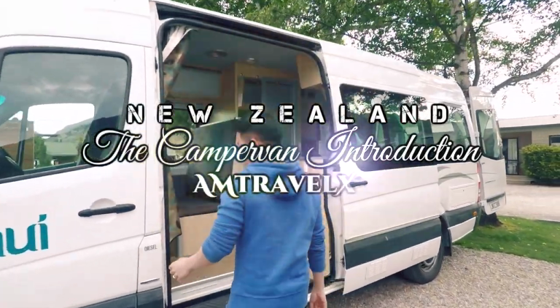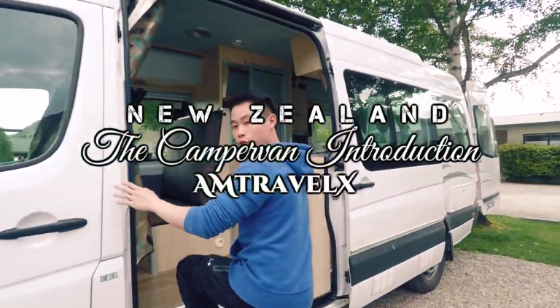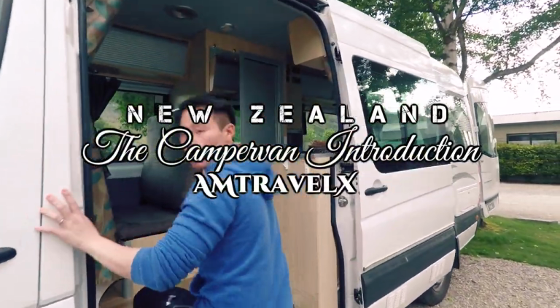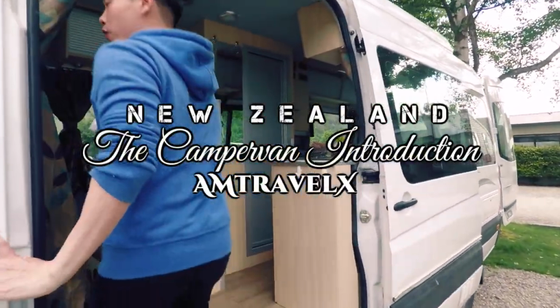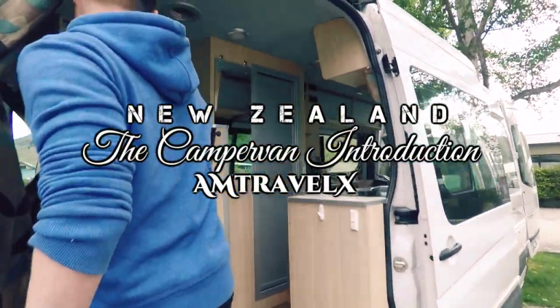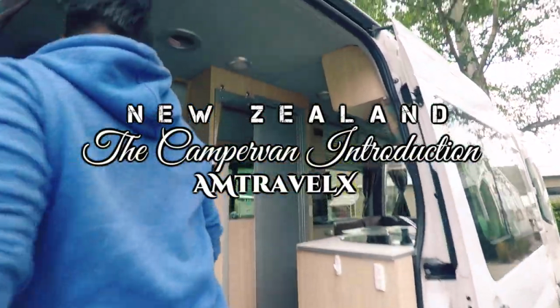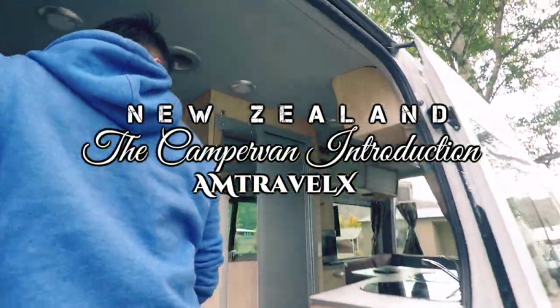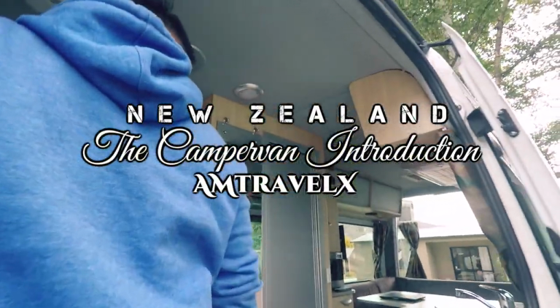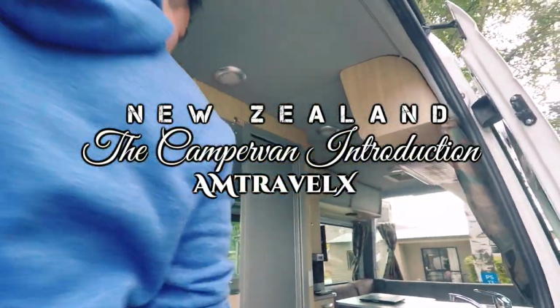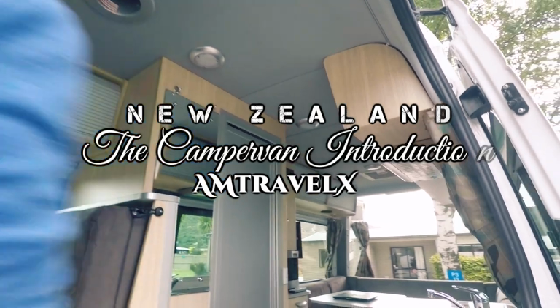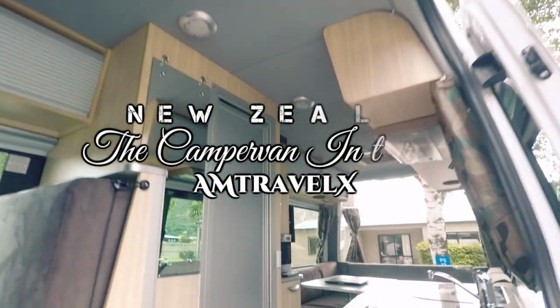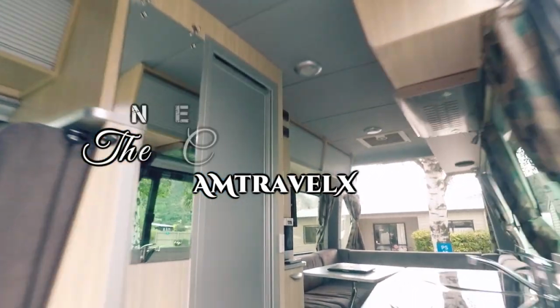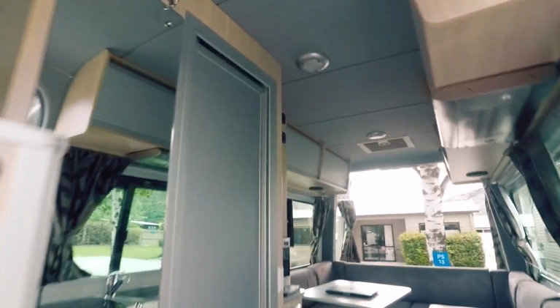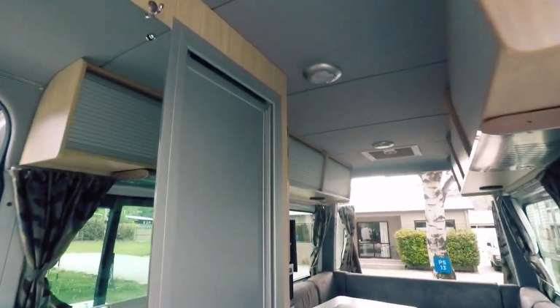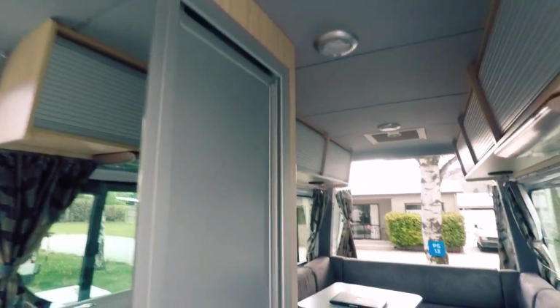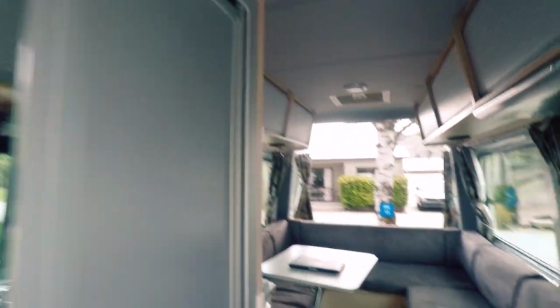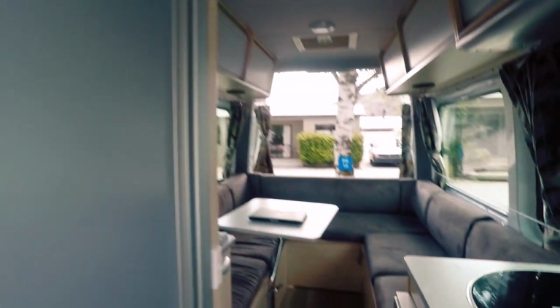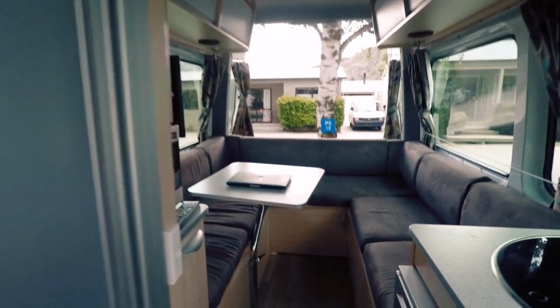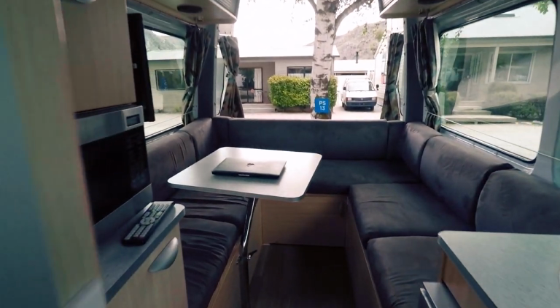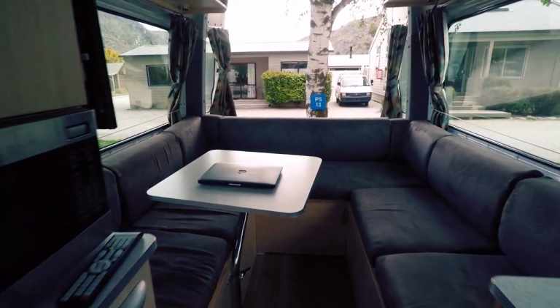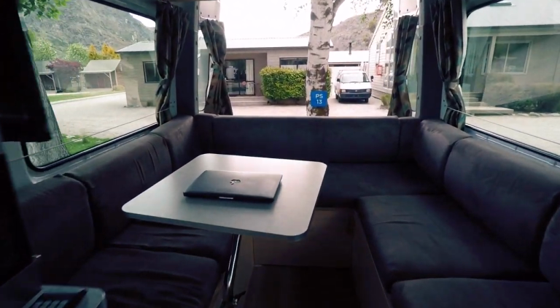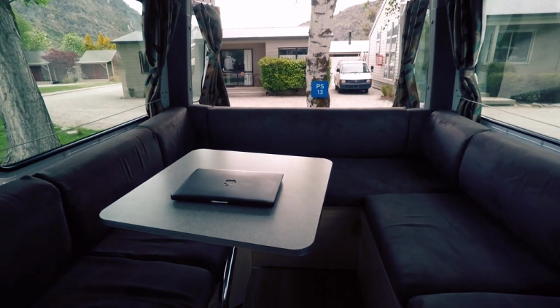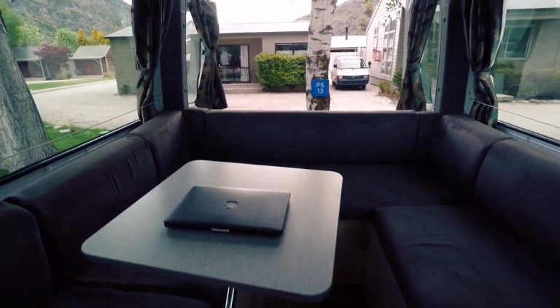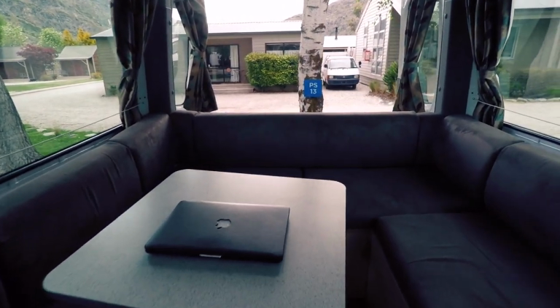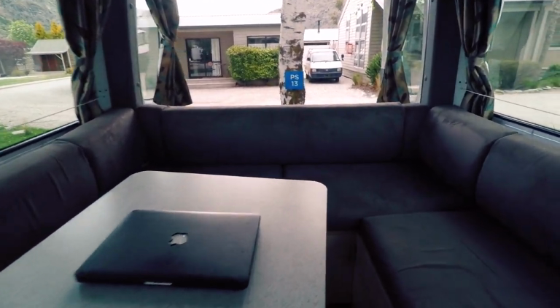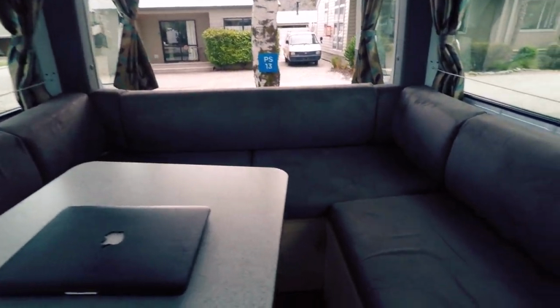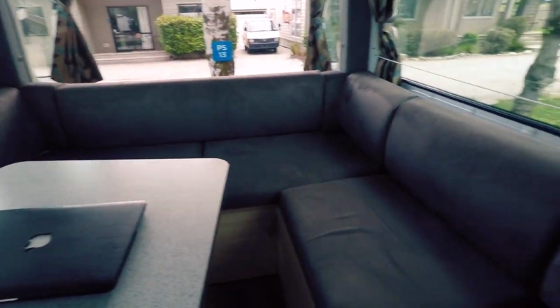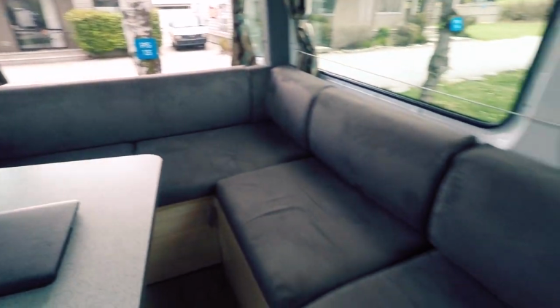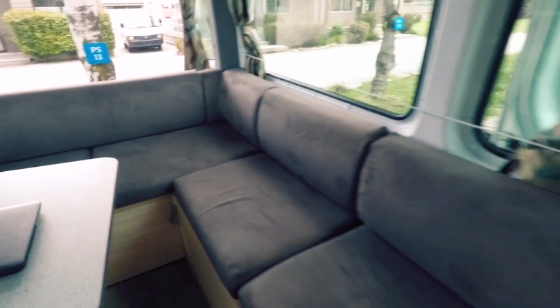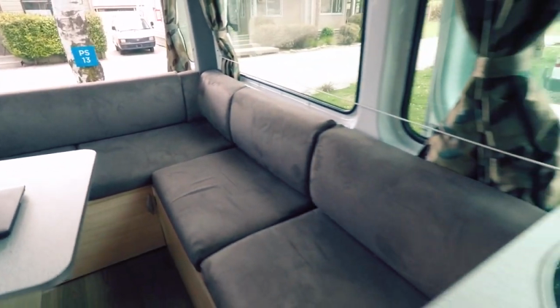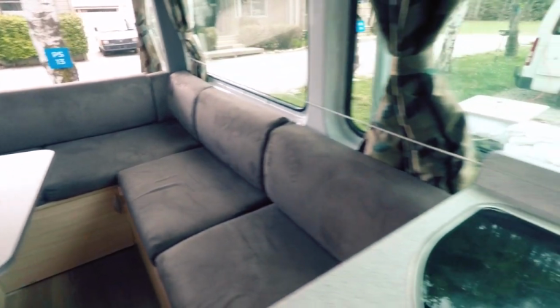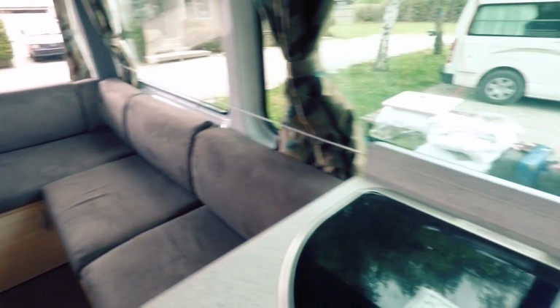I just want to introduce our camper van. It's a Maui Verve 2 Plus 1 Altima. Many of our friends asked us about our camper van. We made a lot of research and decided to go with Maui. So I just want to run you through our camper van.